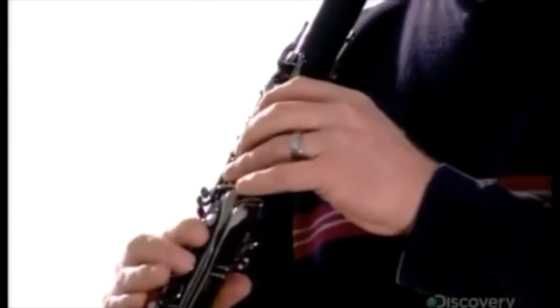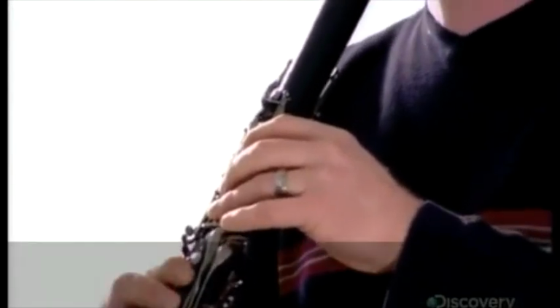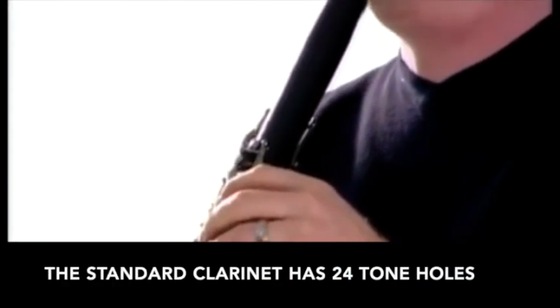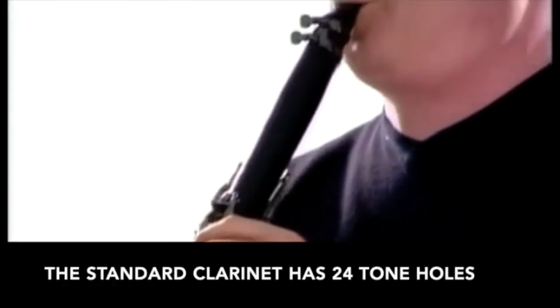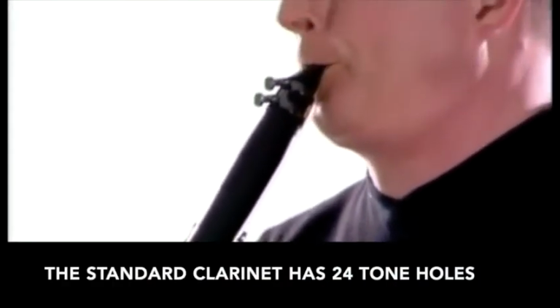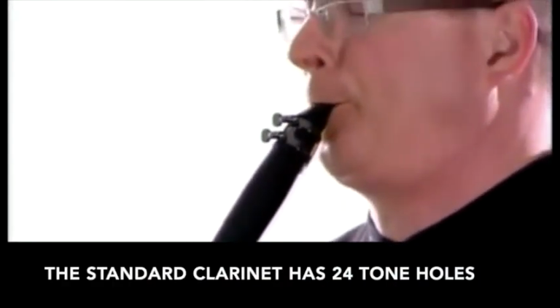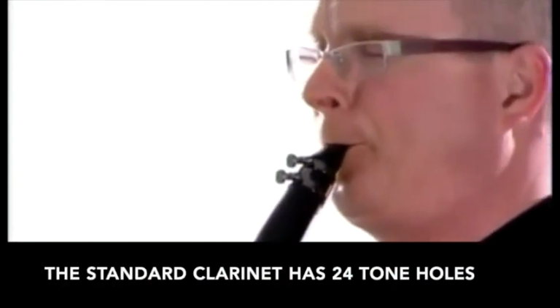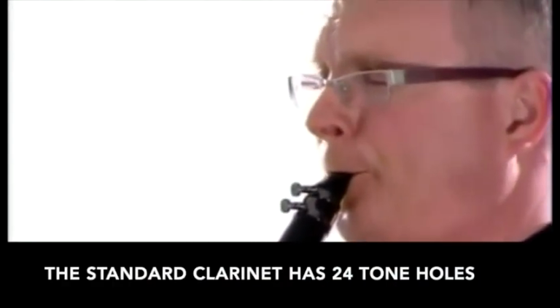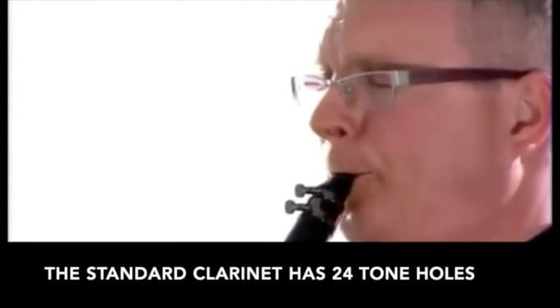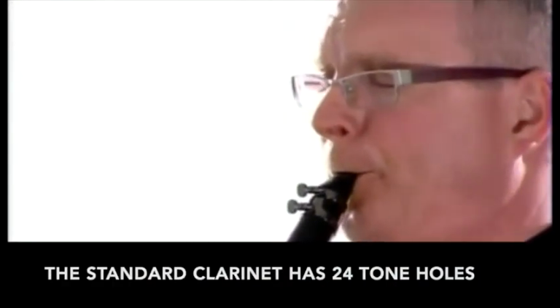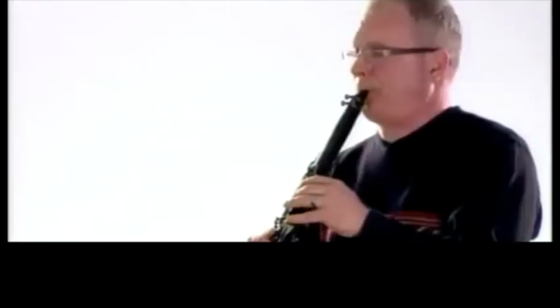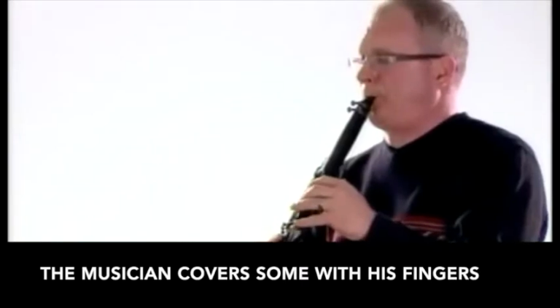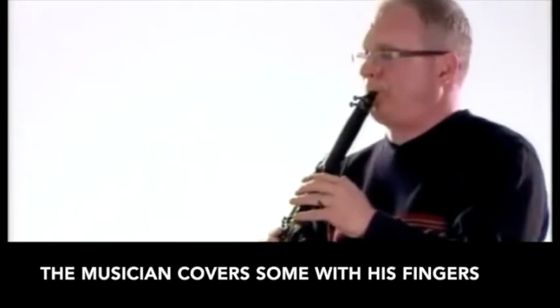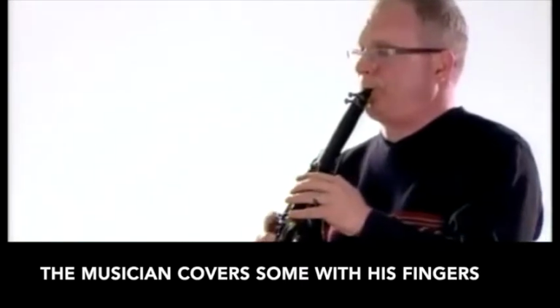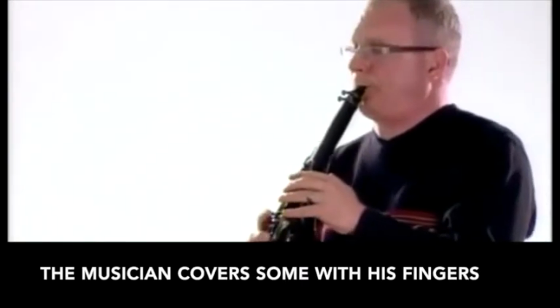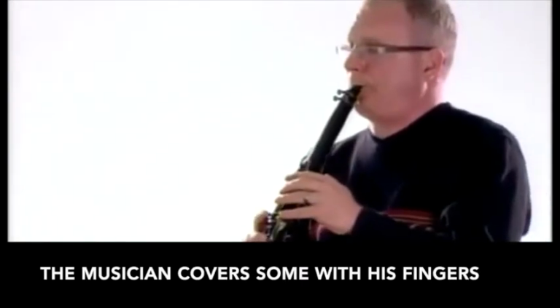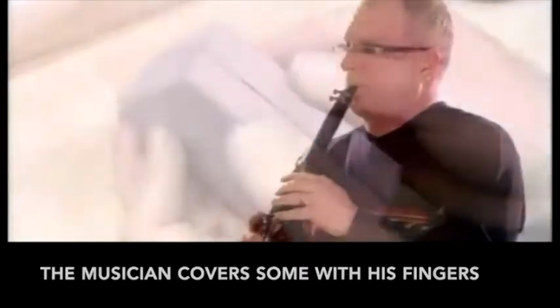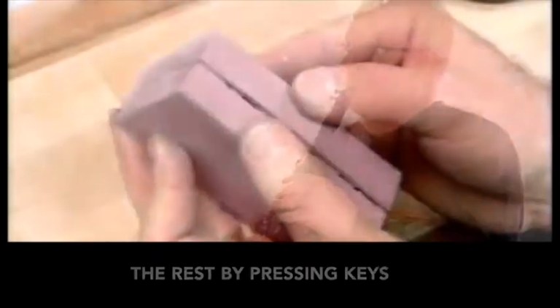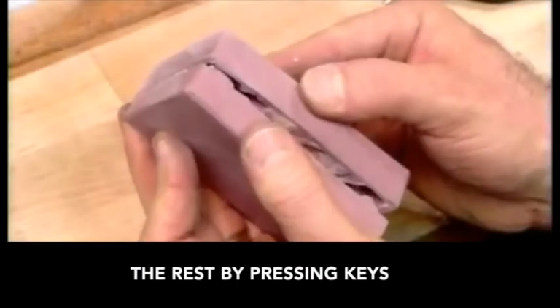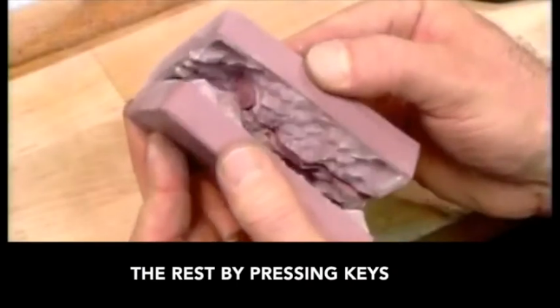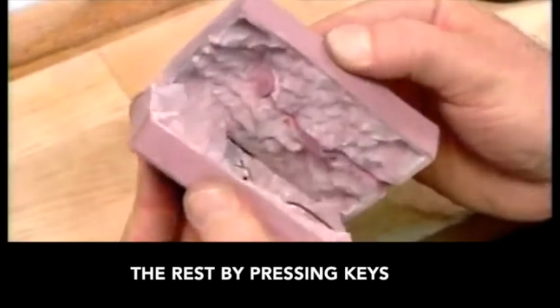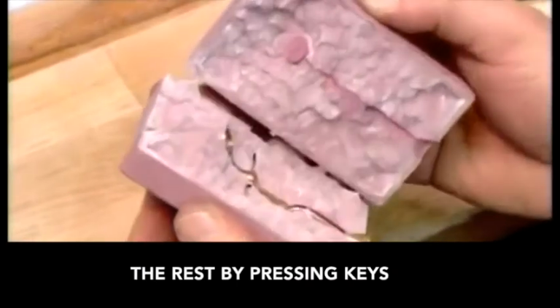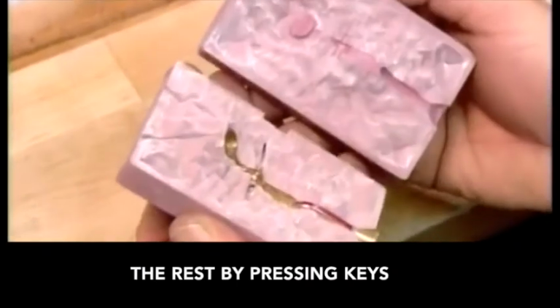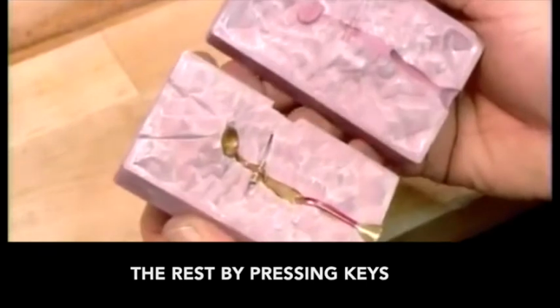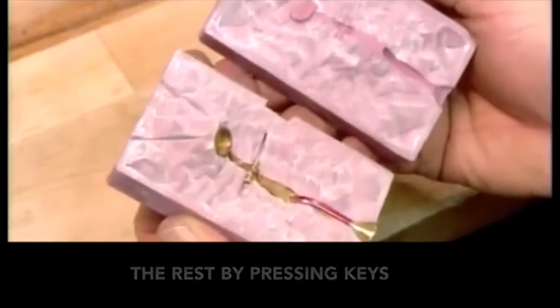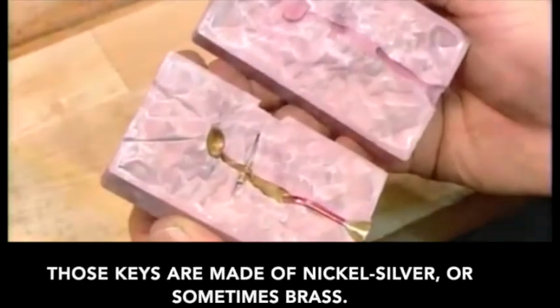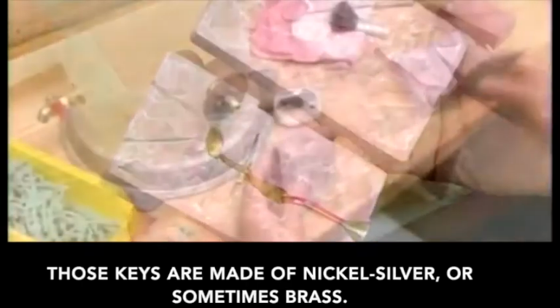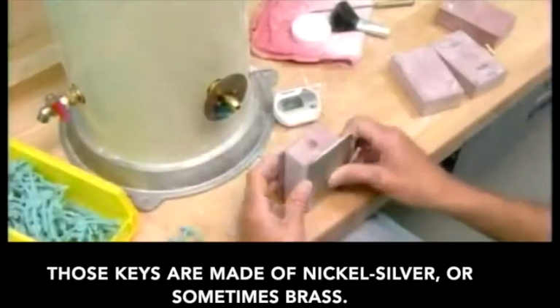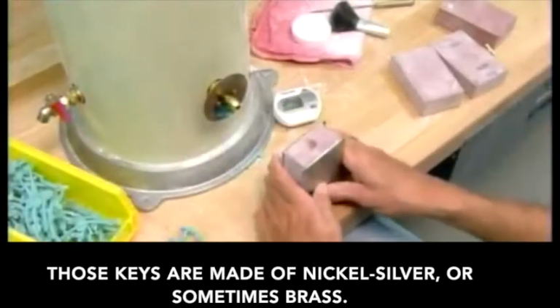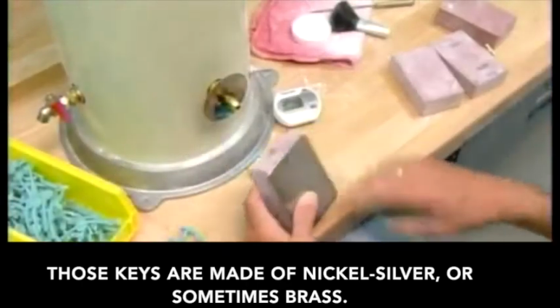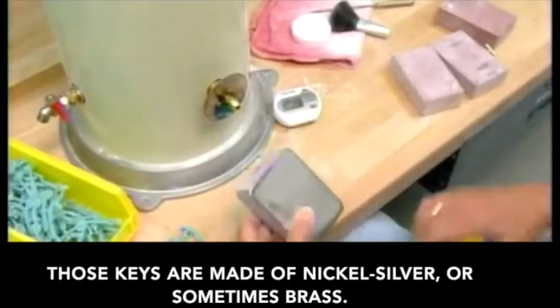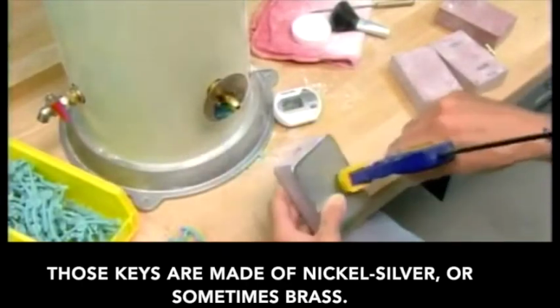The standard clarinet has 24 tone holes. The musician covers some with his fingers, the rest by pressing keys. Those keys are made of nickel silver, or sometimes brass.